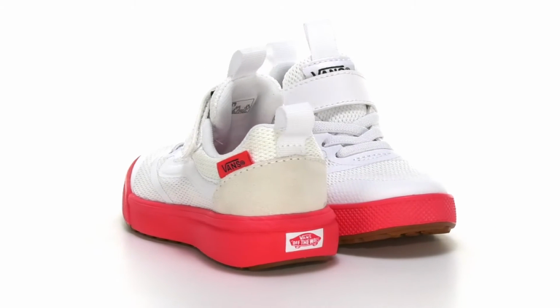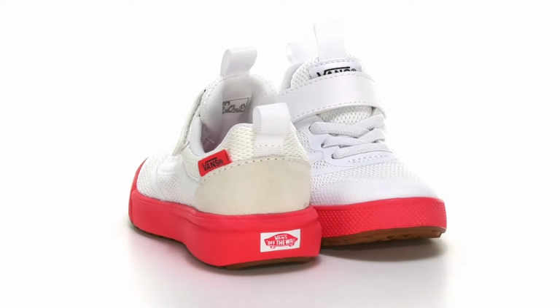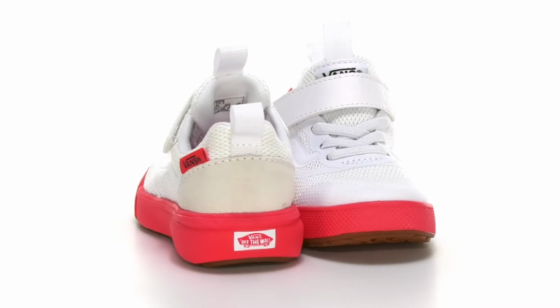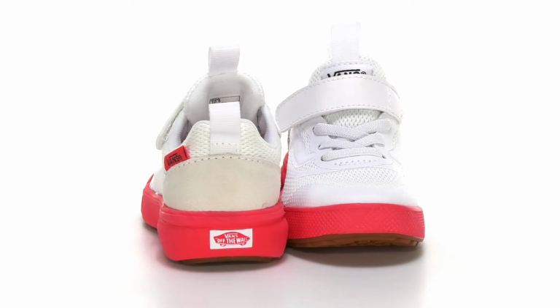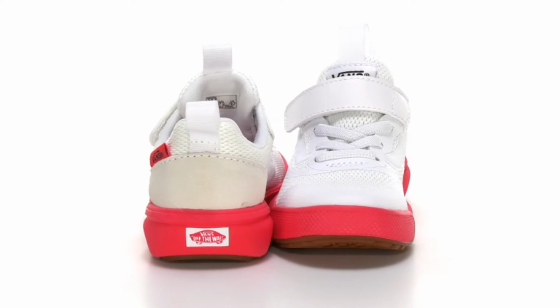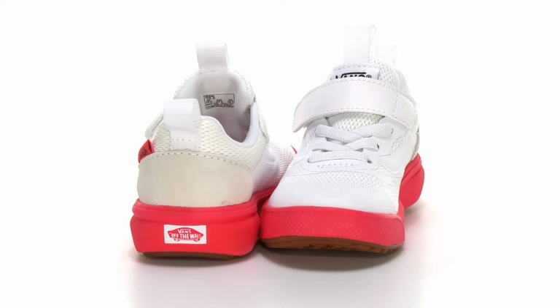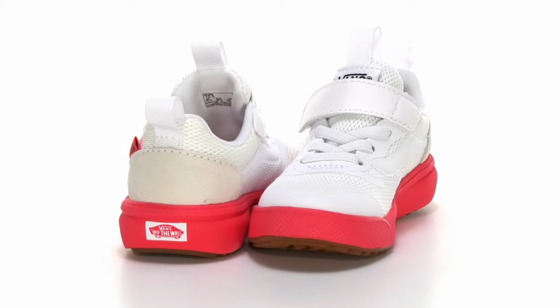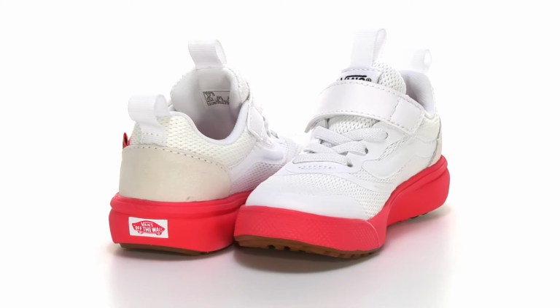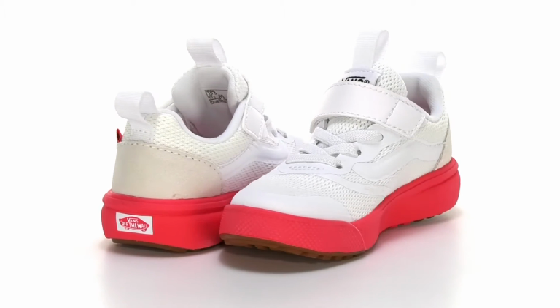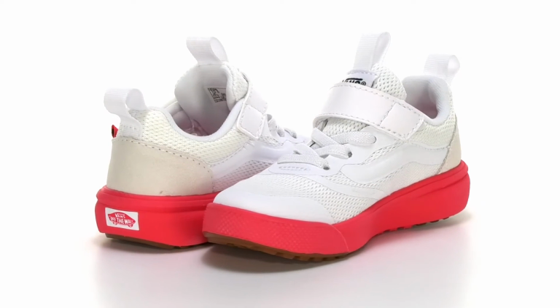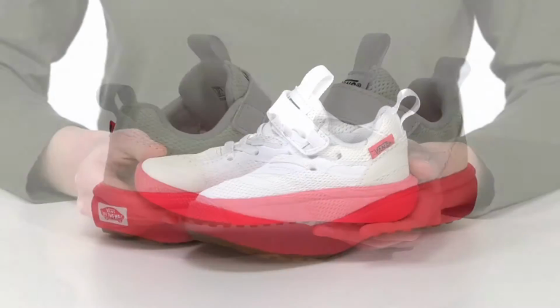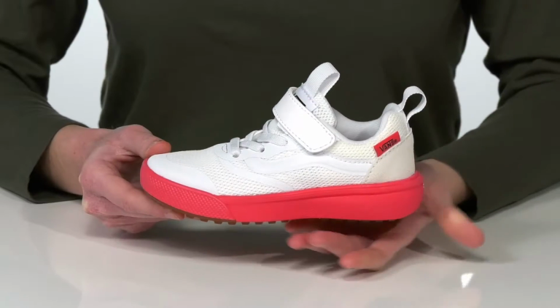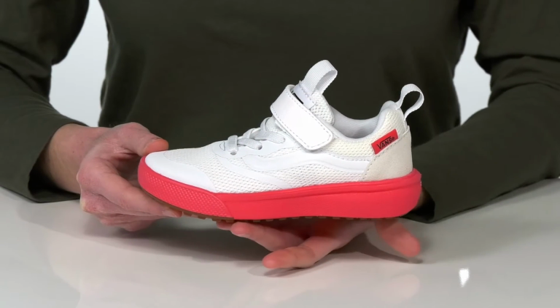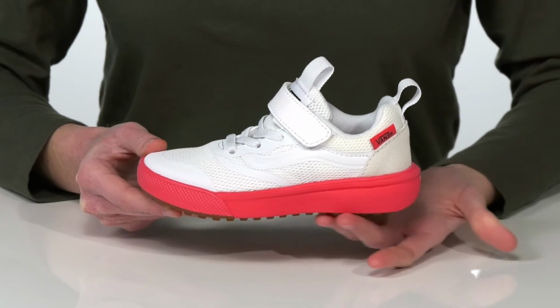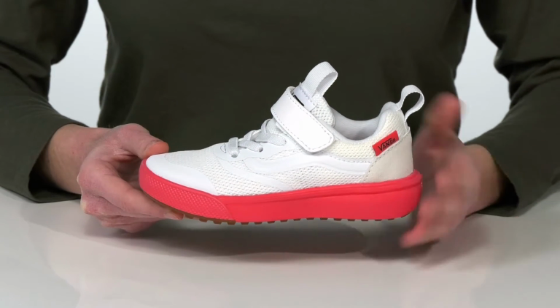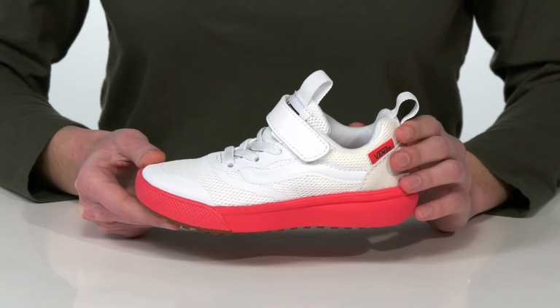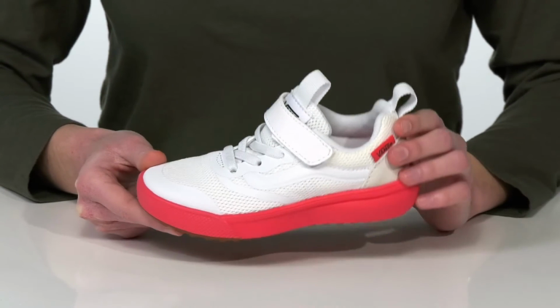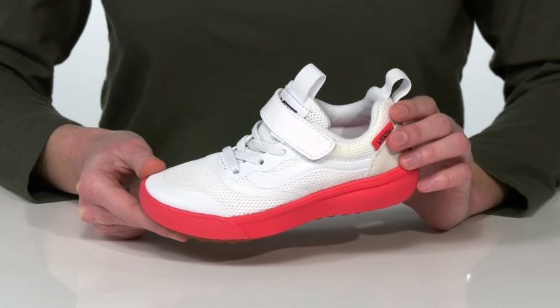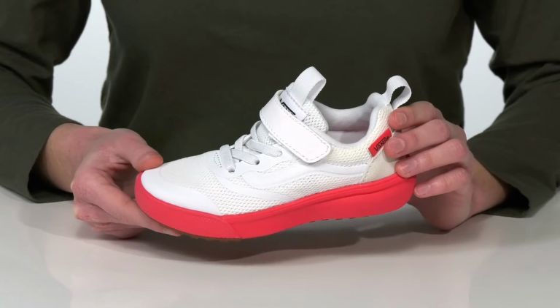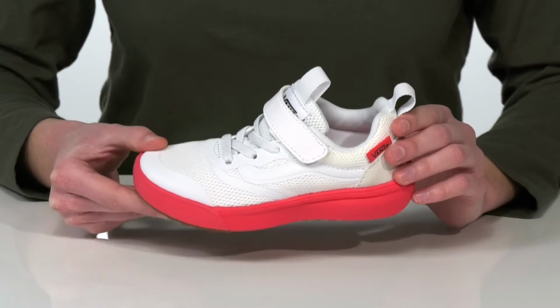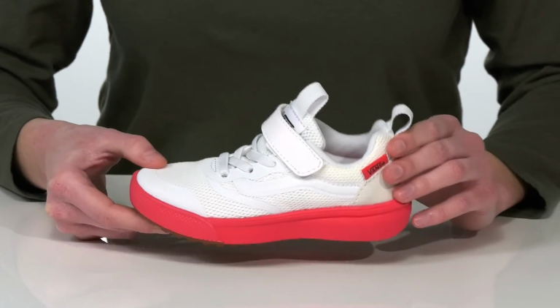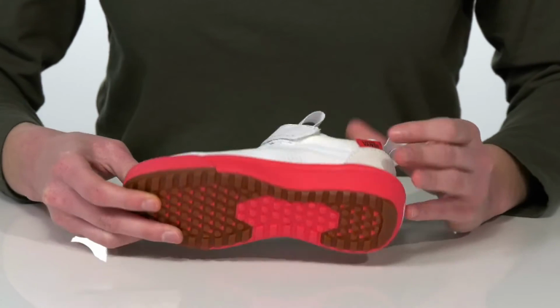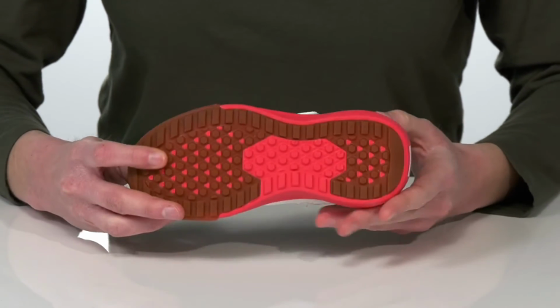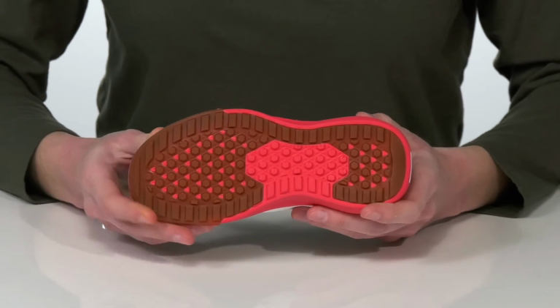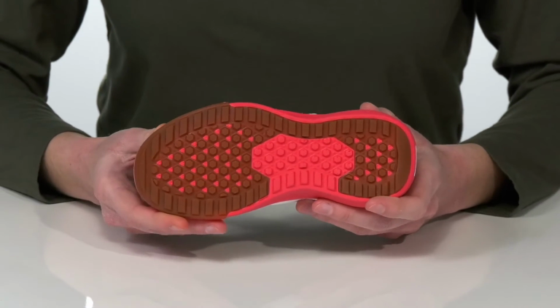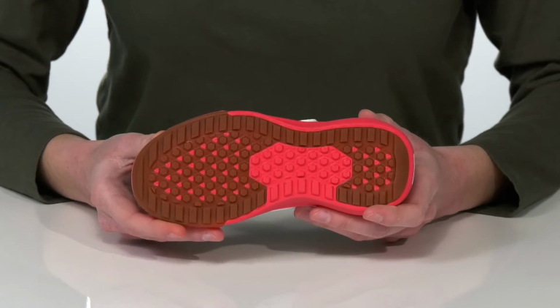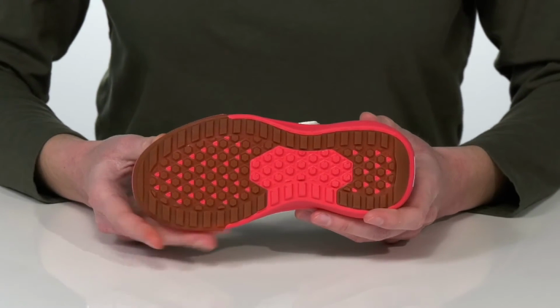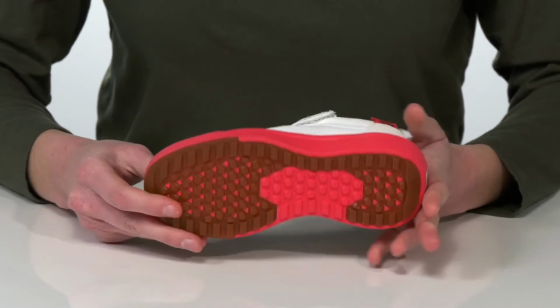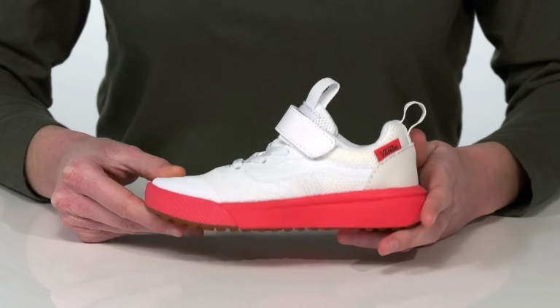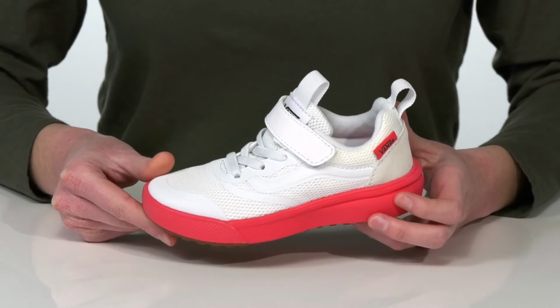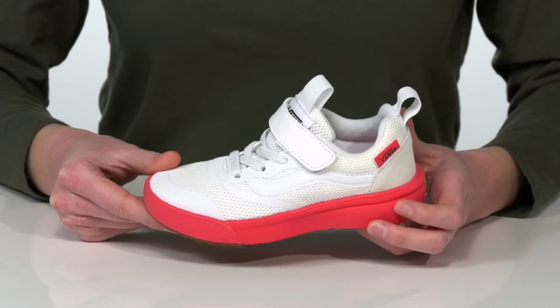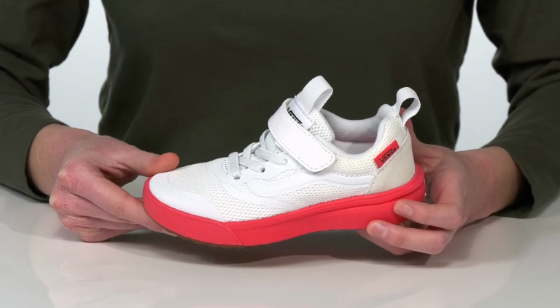Your kid can gear up for adventure with this style from Vans Kids. These are the Ultra Range Rapid Weld sneakers, and they're great for boarding or exploring with lugs underneath for plenty of traction. They have a breathable and lightweight mesh upper.